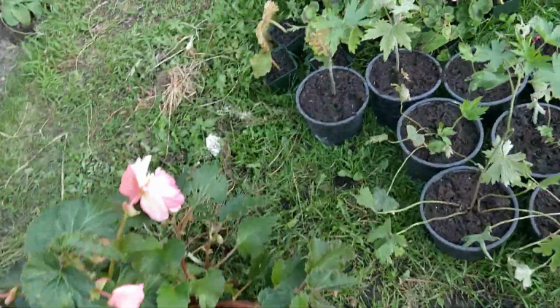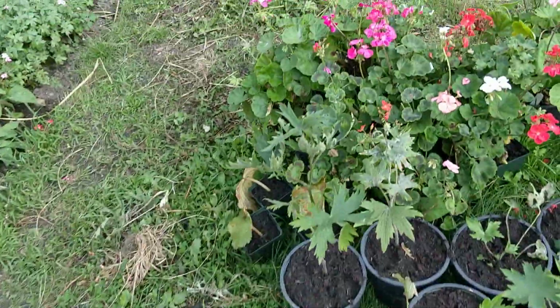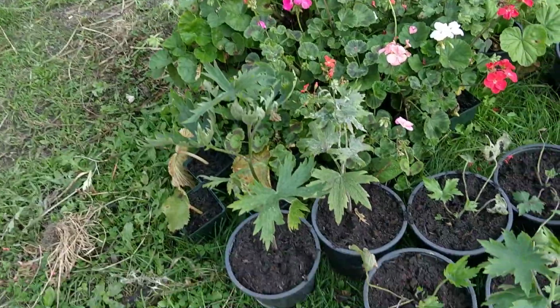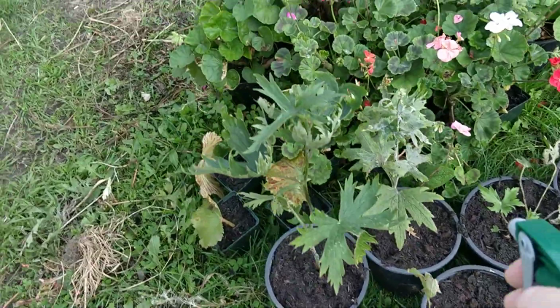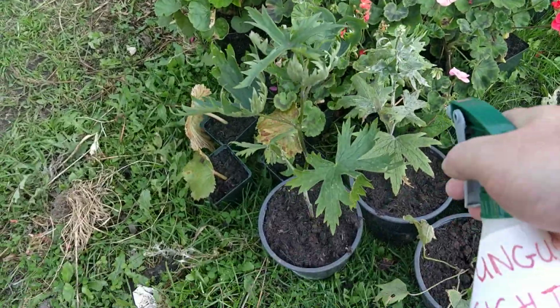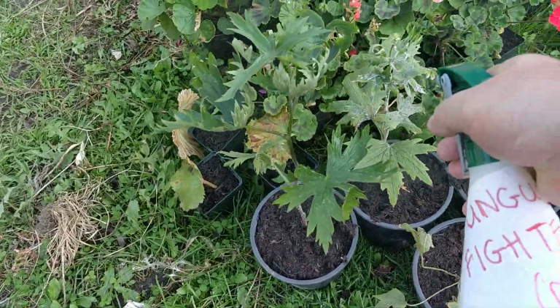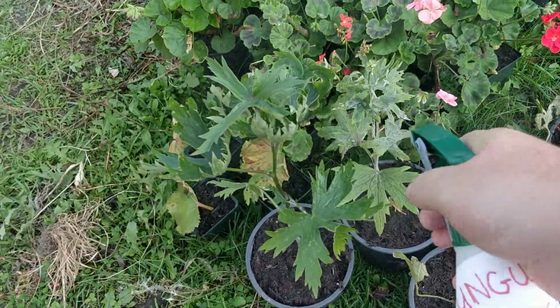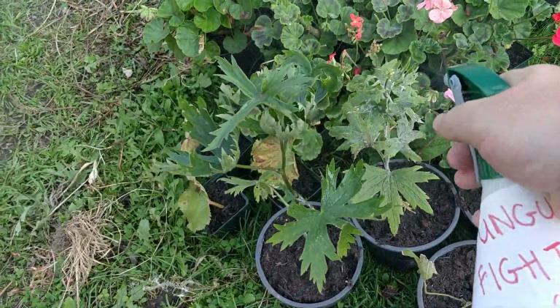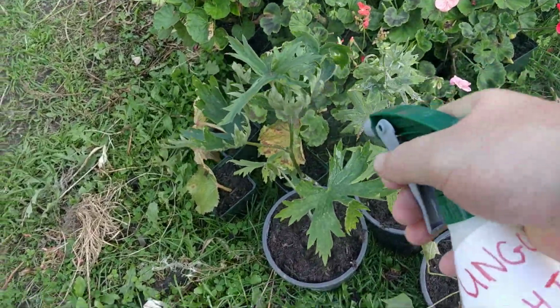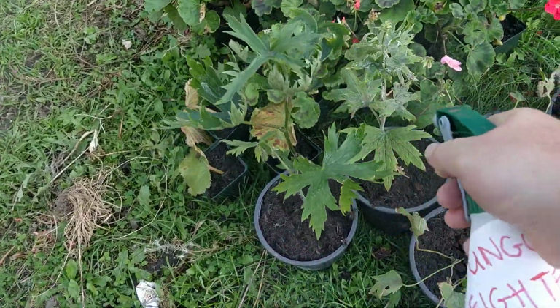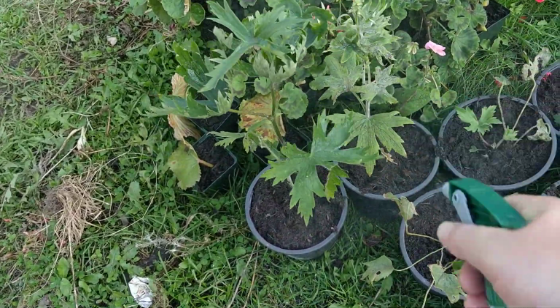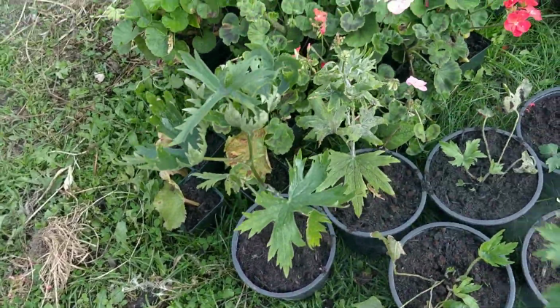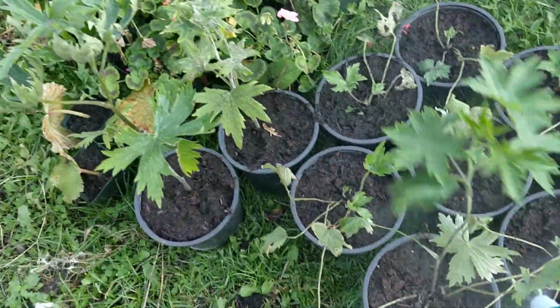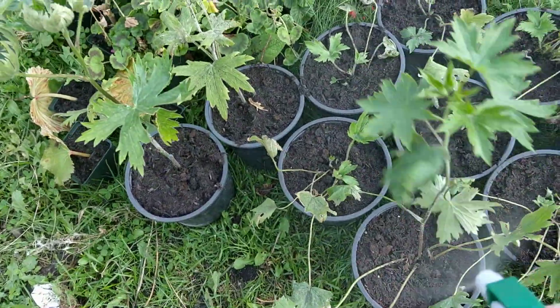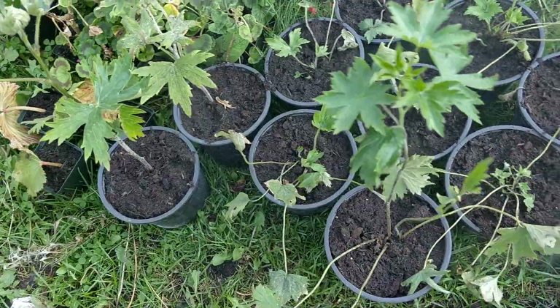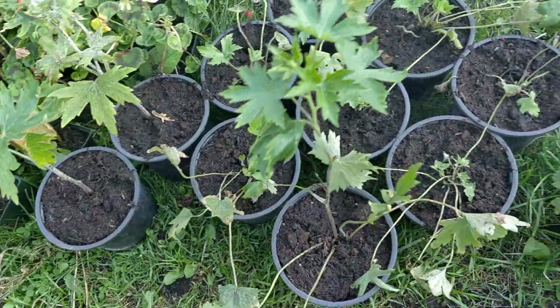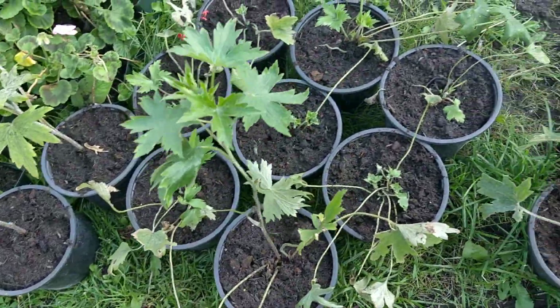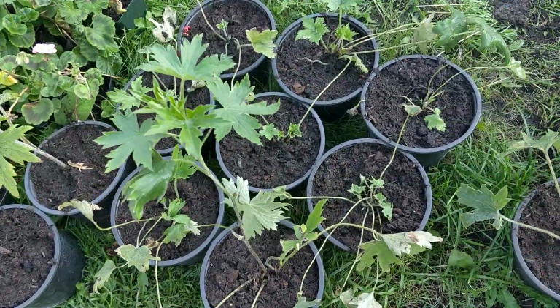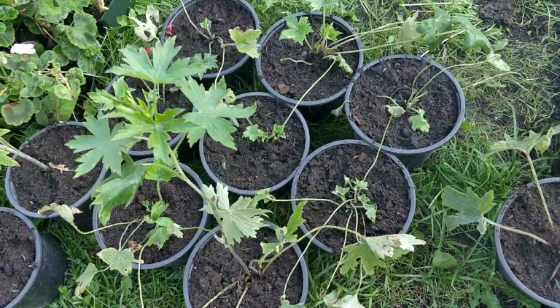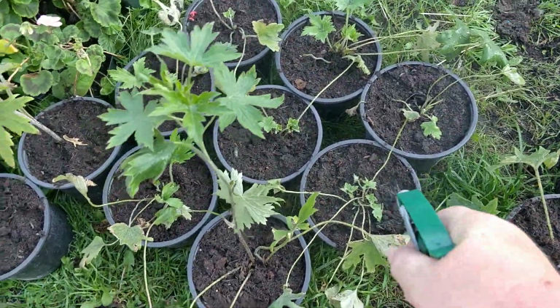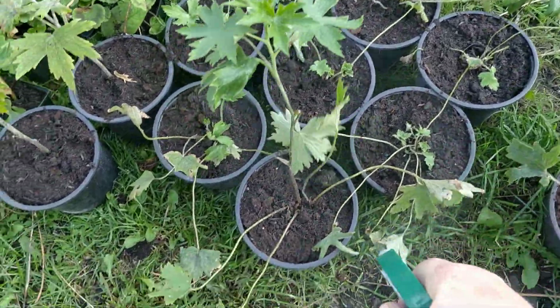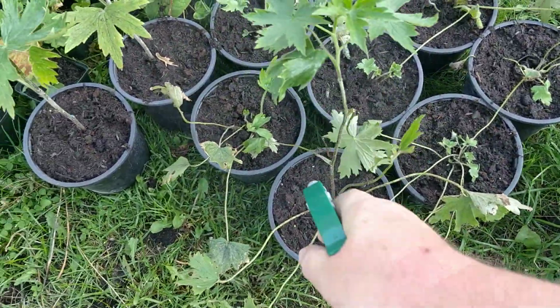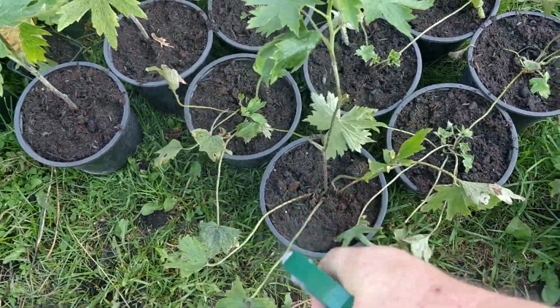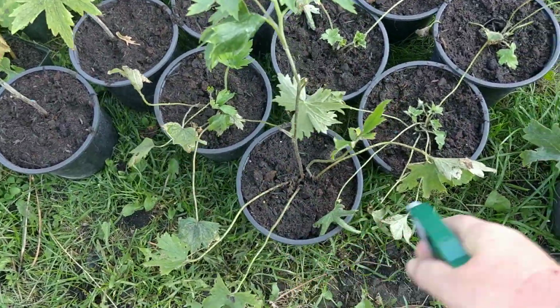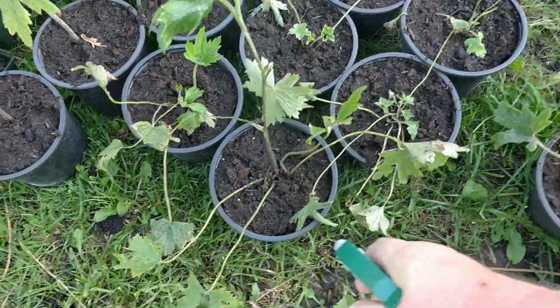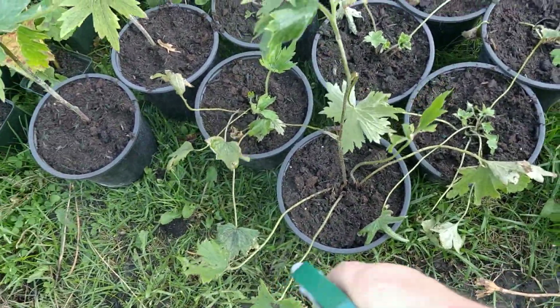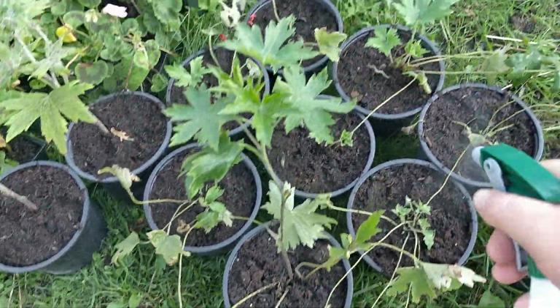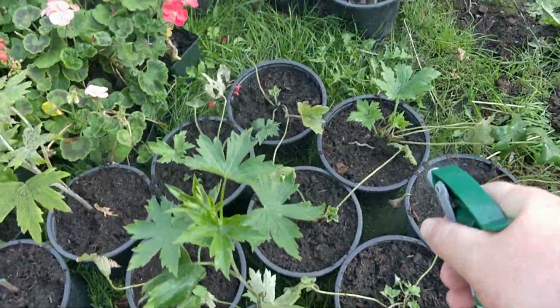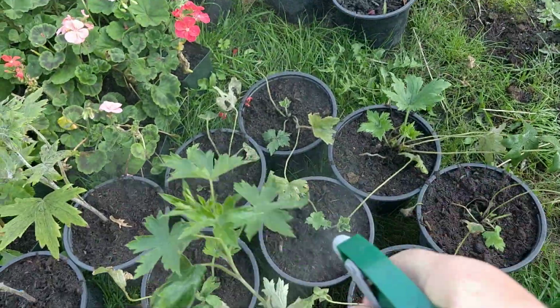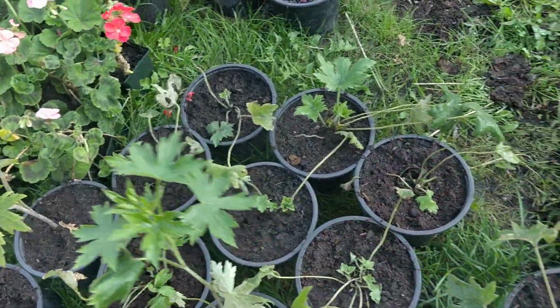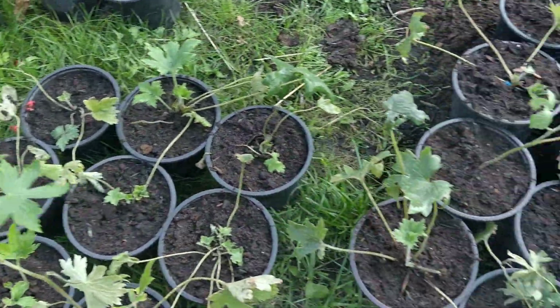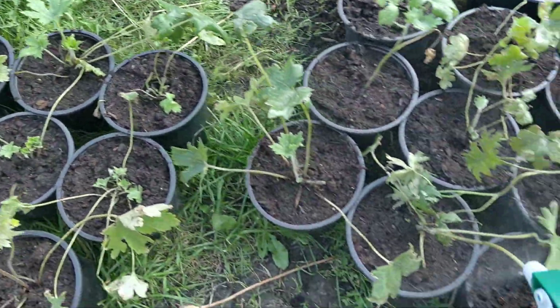You want to be careful that you don't get it on your other plants, because it can kill them. So any plants you're not sure of, make sure you test a little bit first. You don't want to poison them.